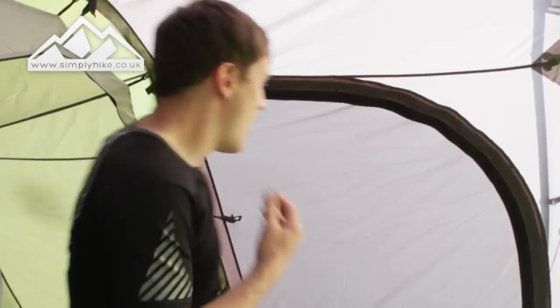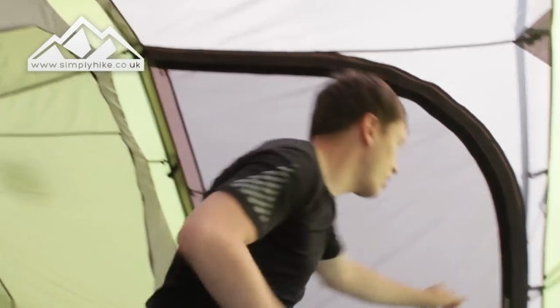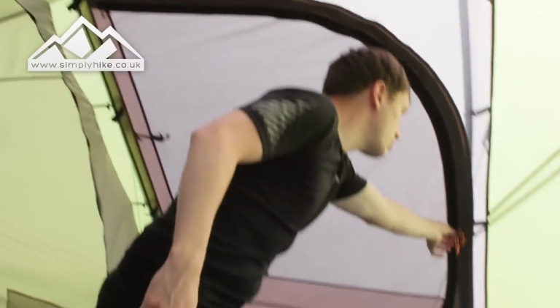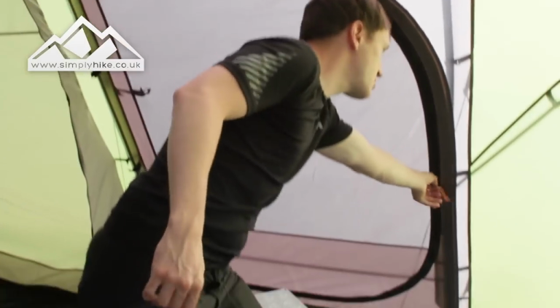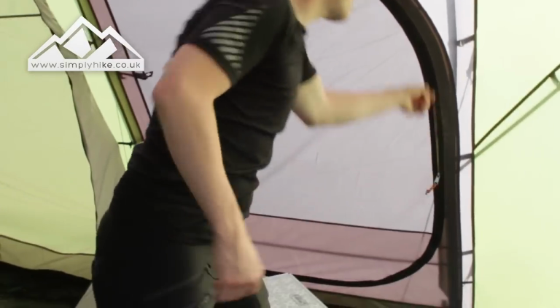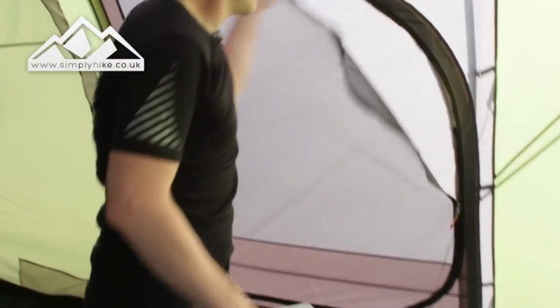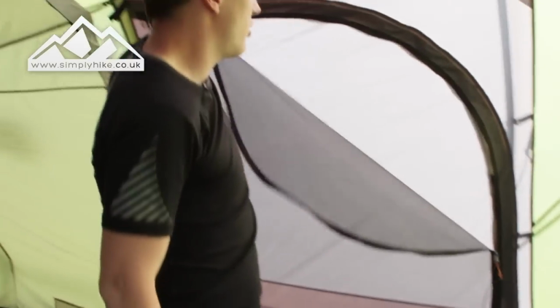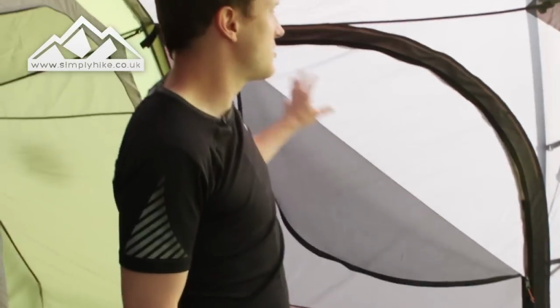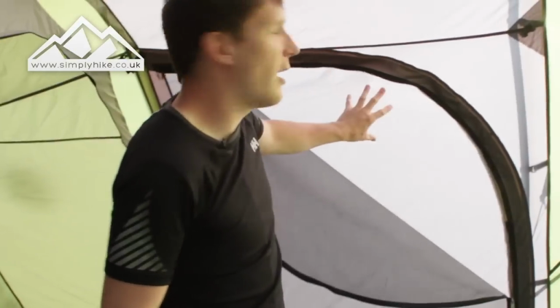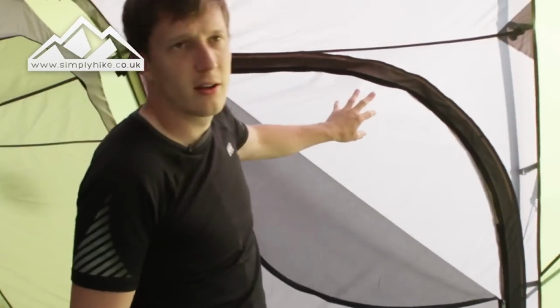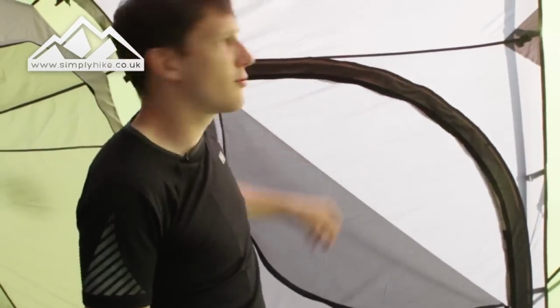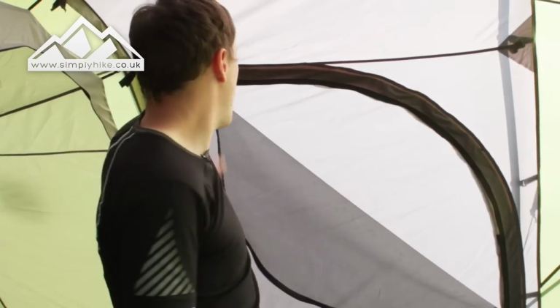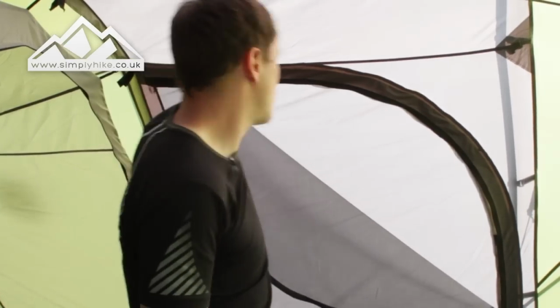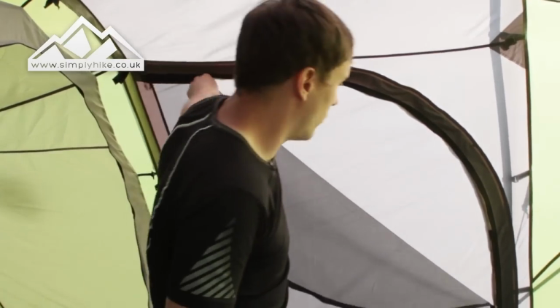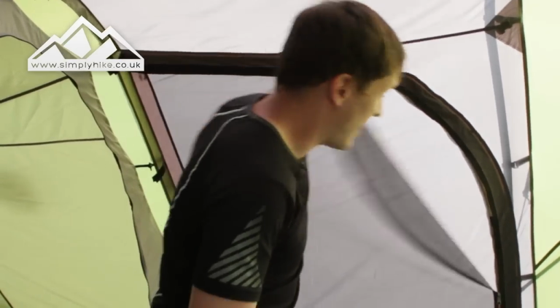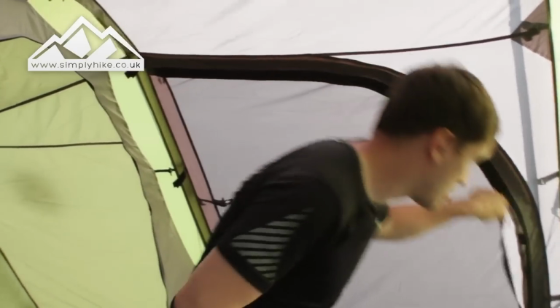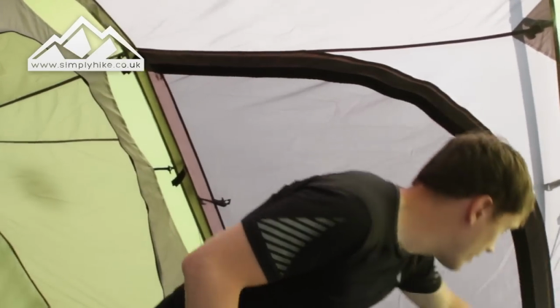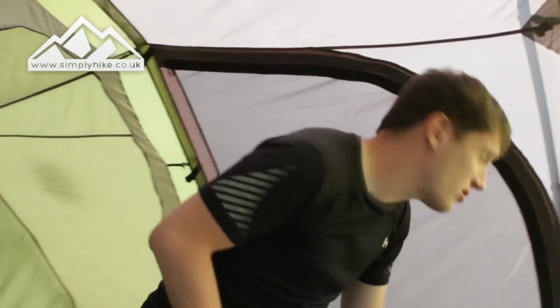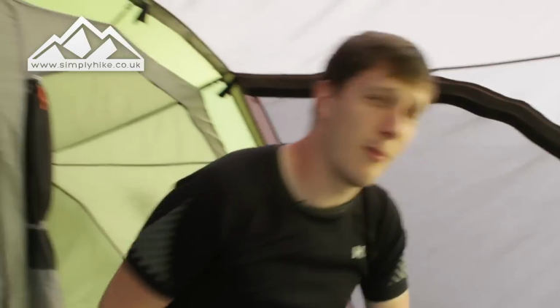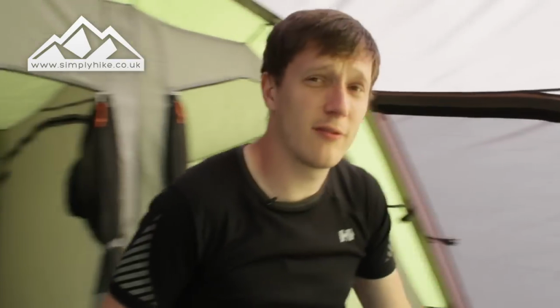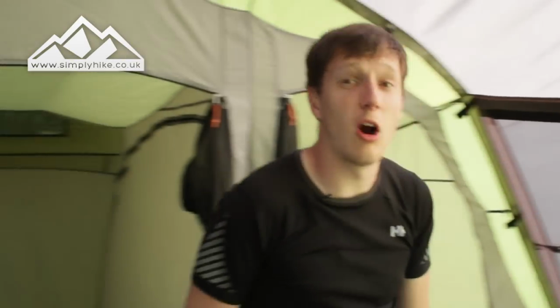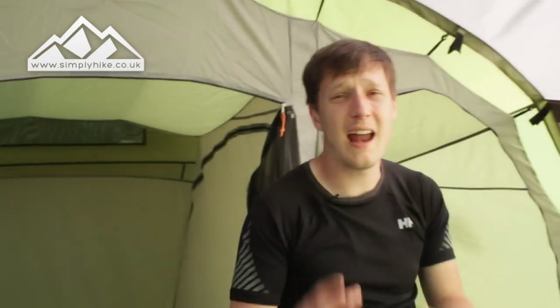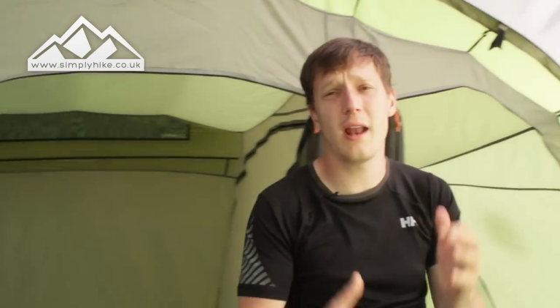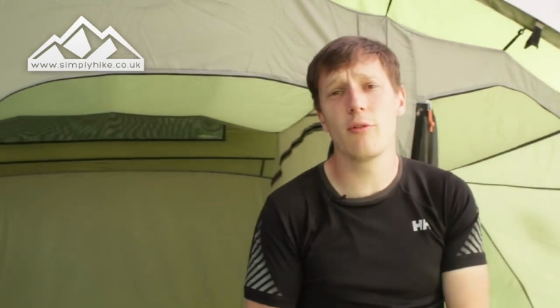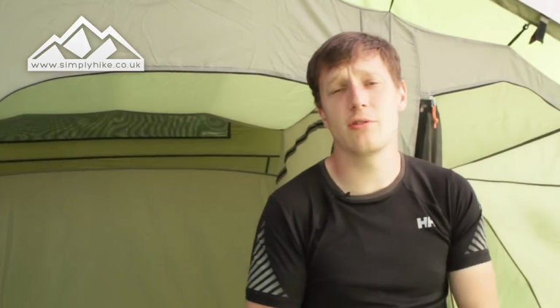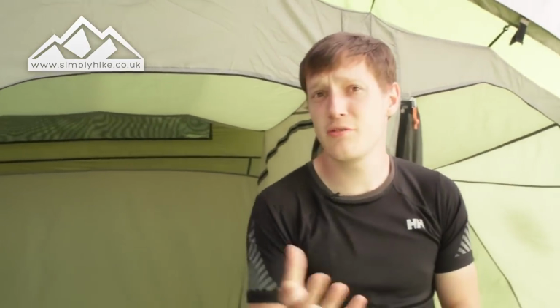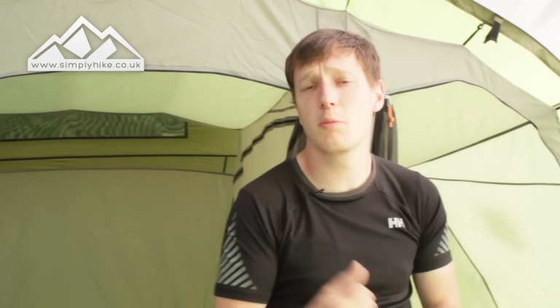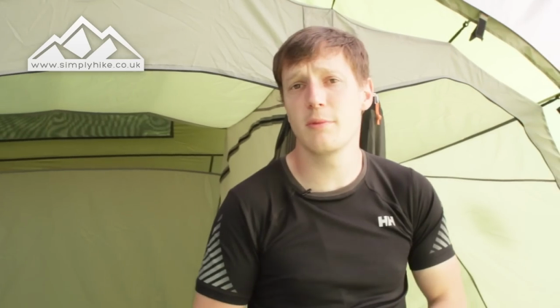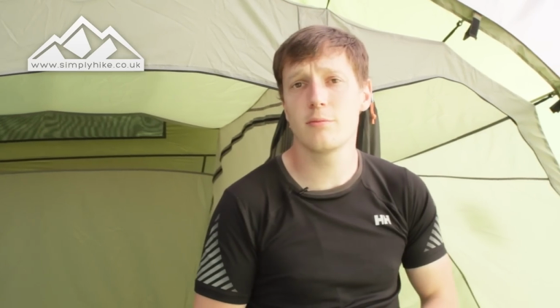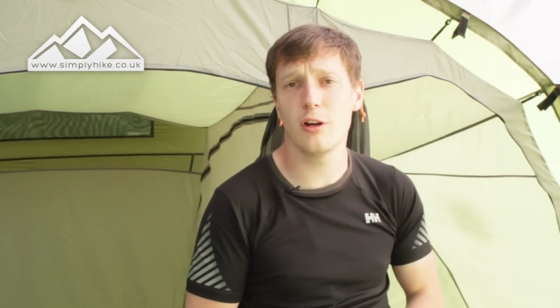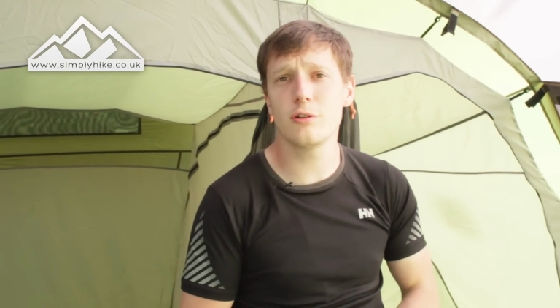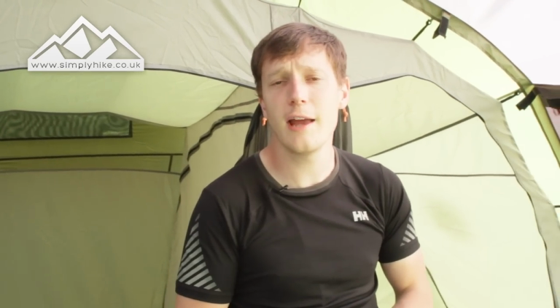As I showed you earlier, you've got your side door with the mesh, and you can unzip that and go through as well. This is a really nice size family tent from Coleman, and if you want any more information please visit our website simplyhike.co.uk.